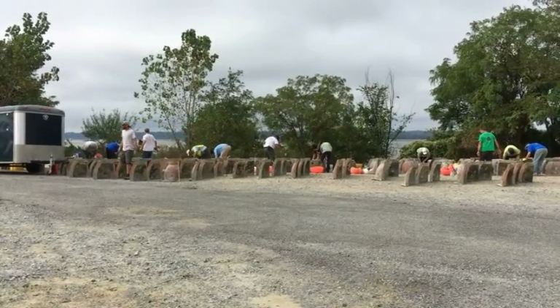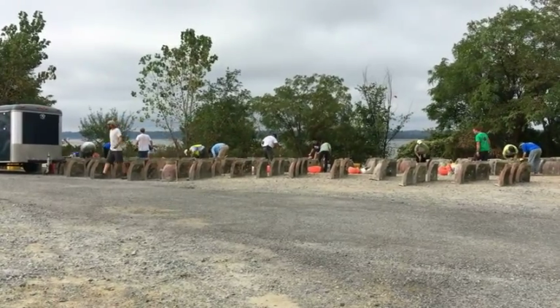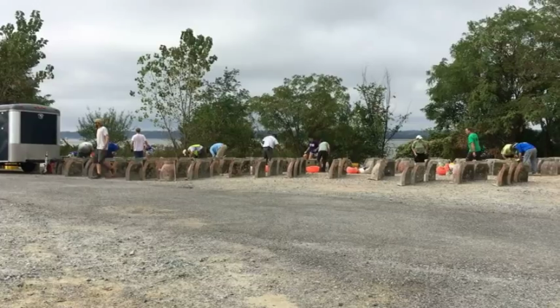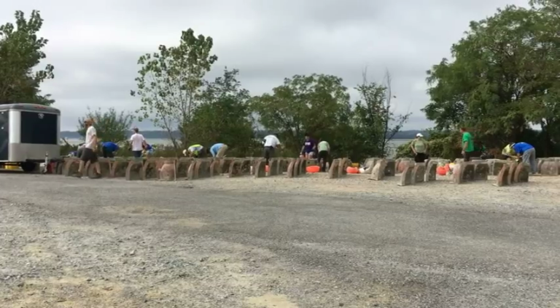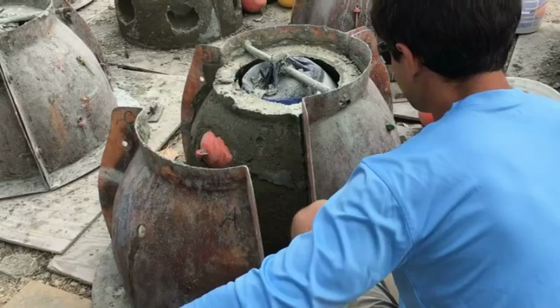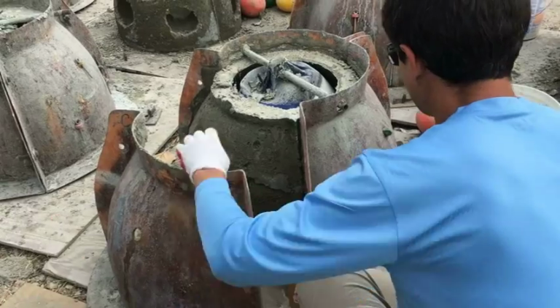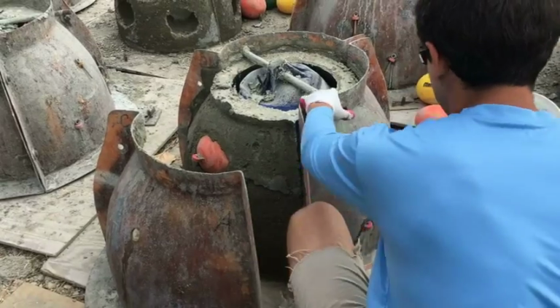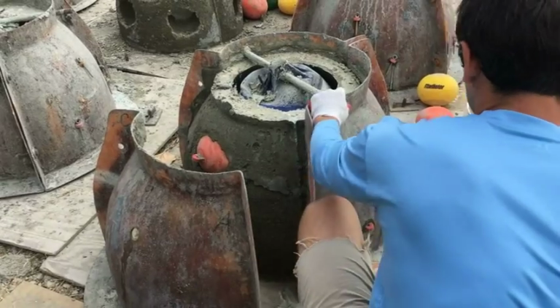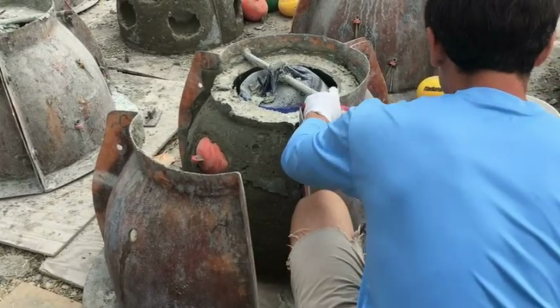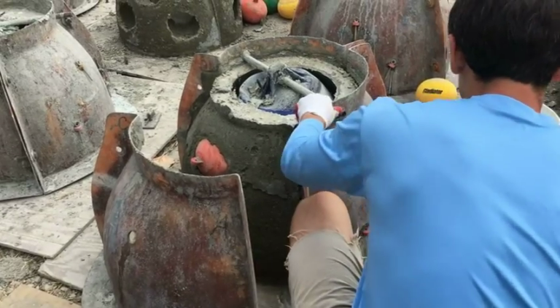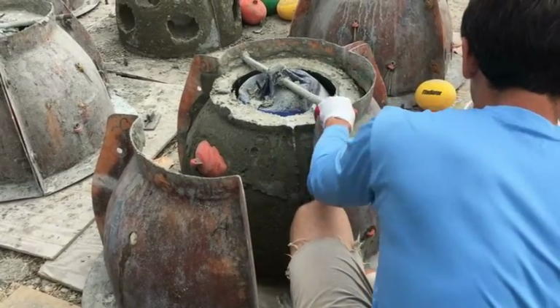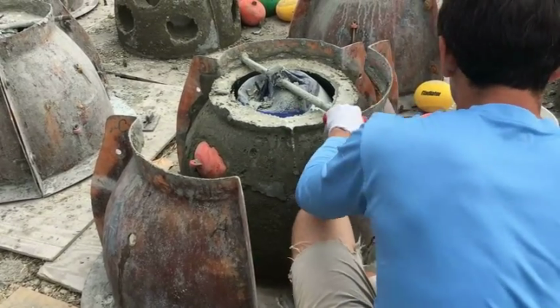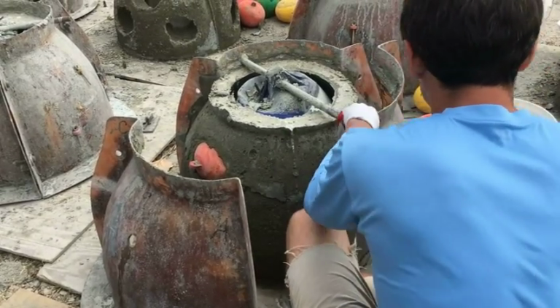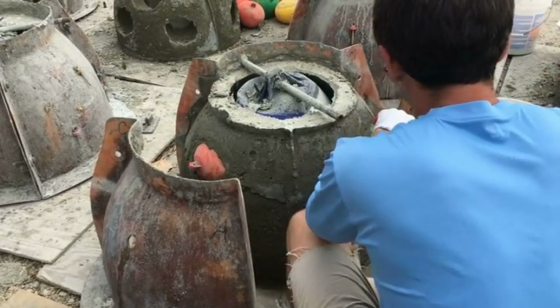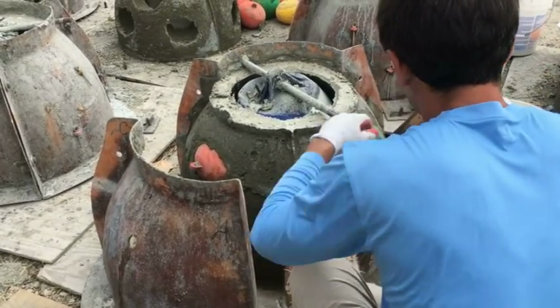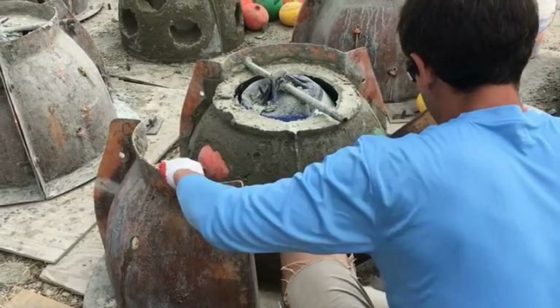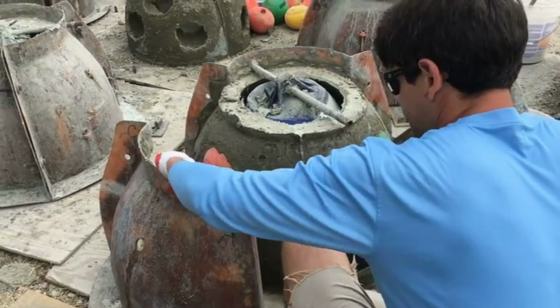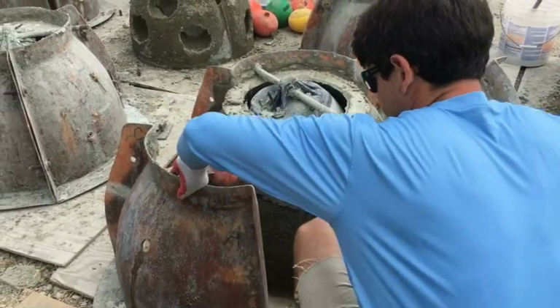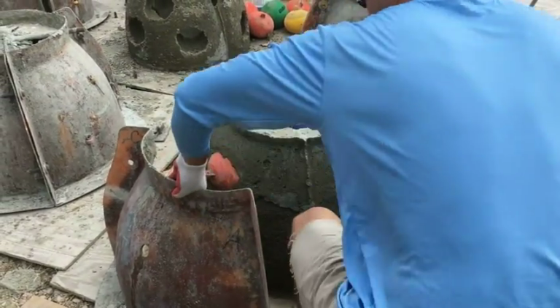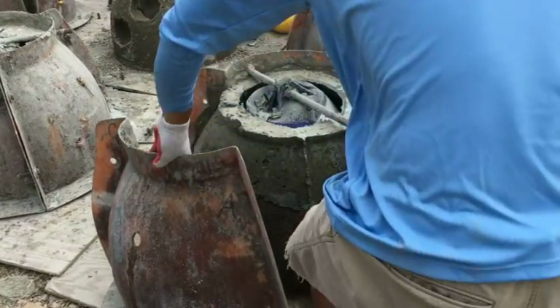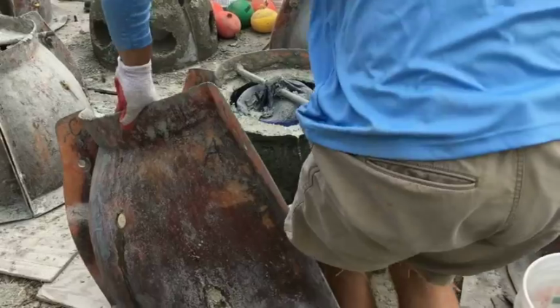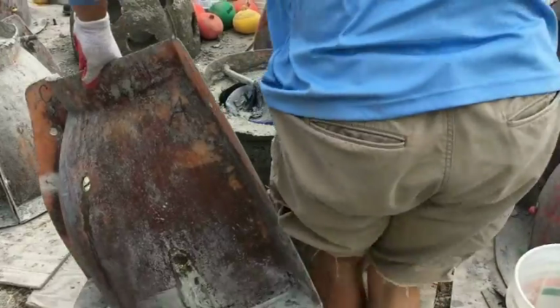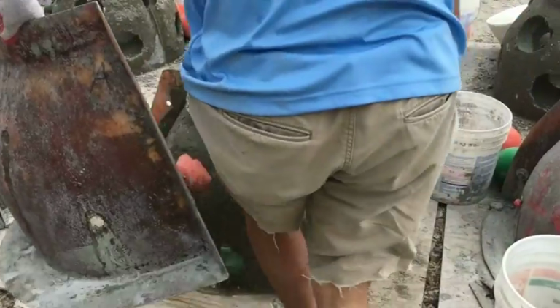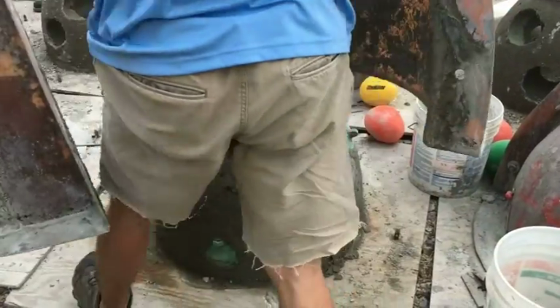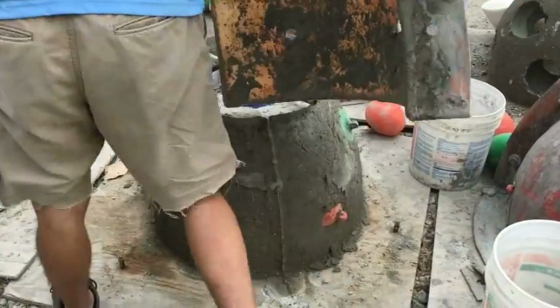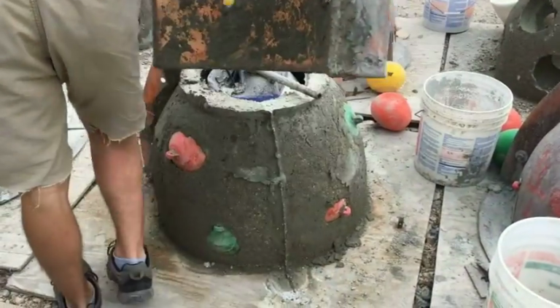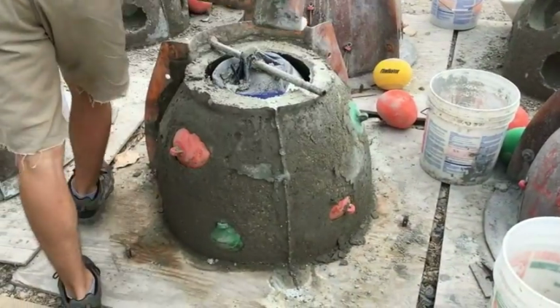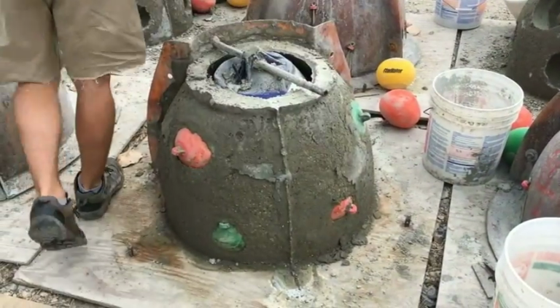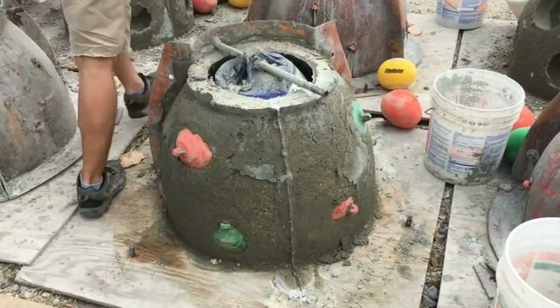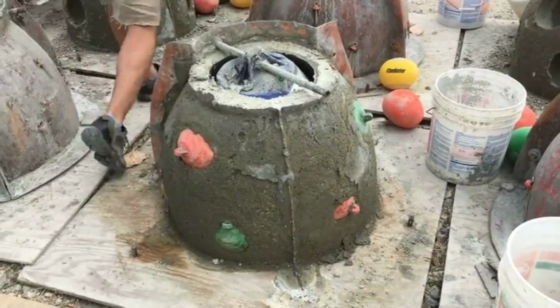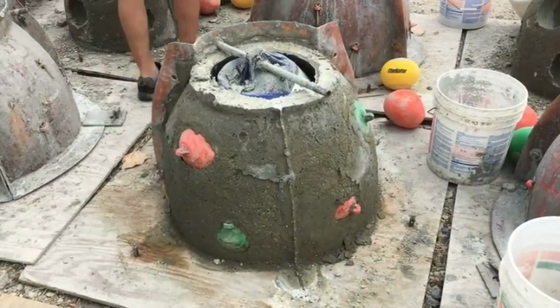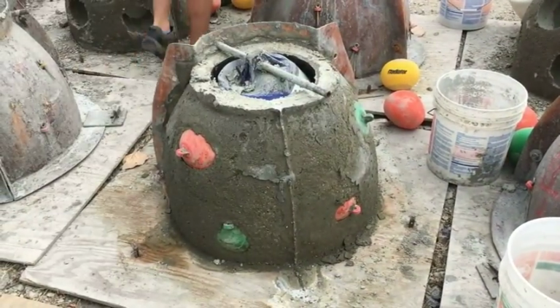Over three days, volunteers formed concrete reef balls to use as a hard foundation in fish habitat where grasses have already been restored.